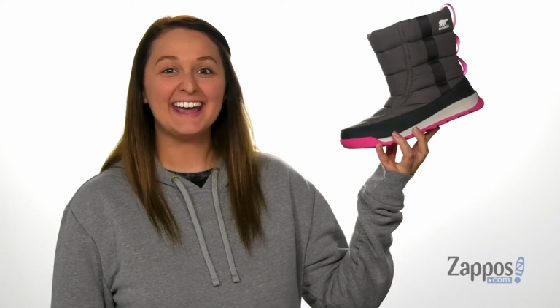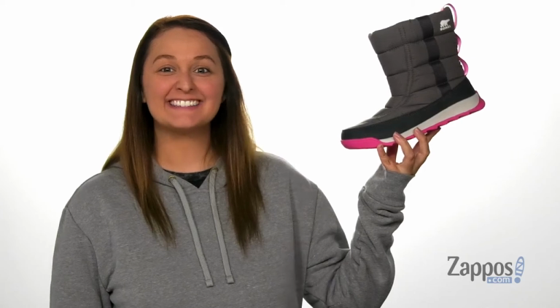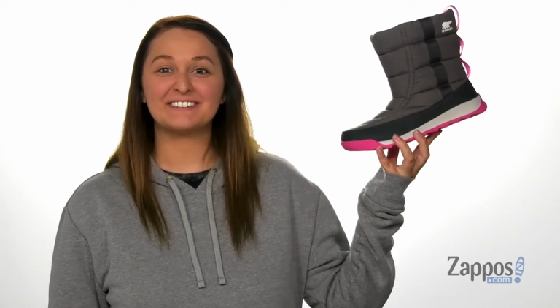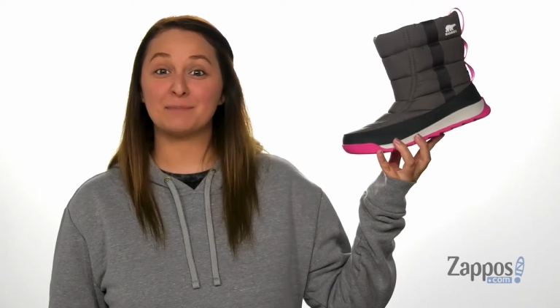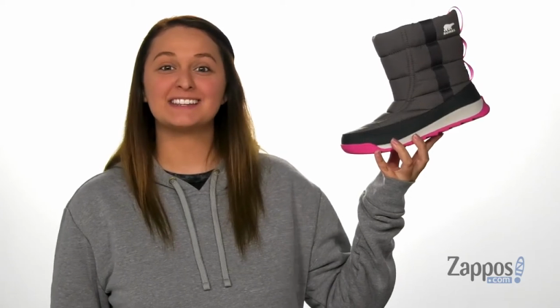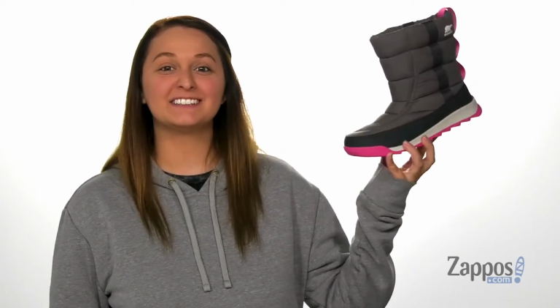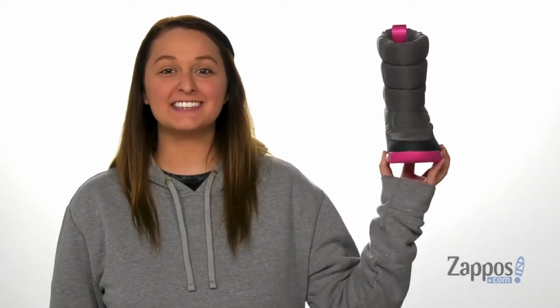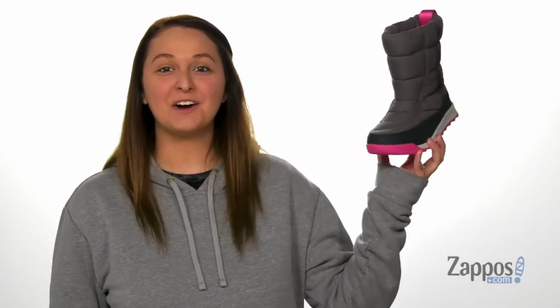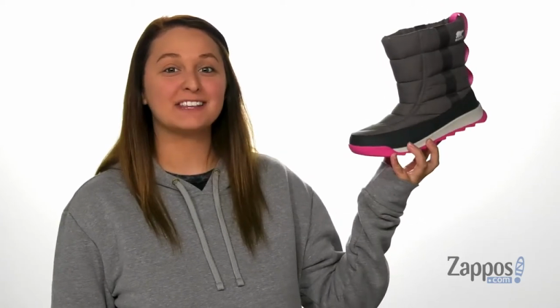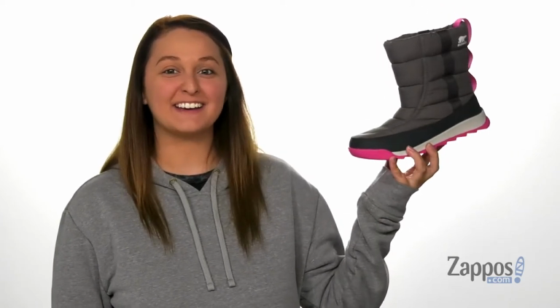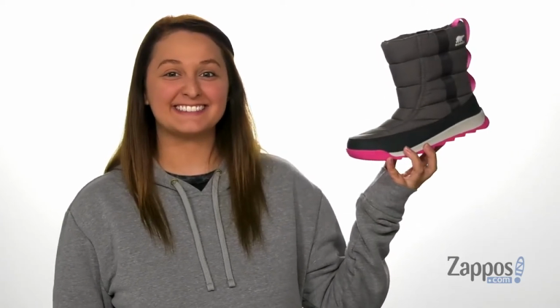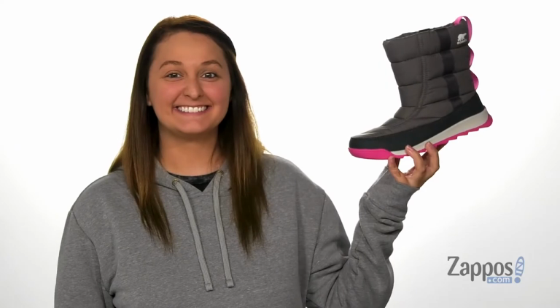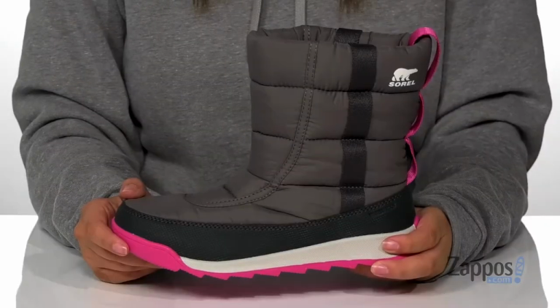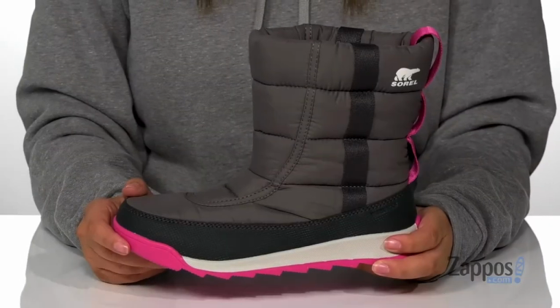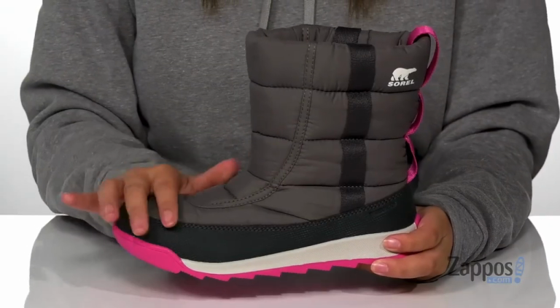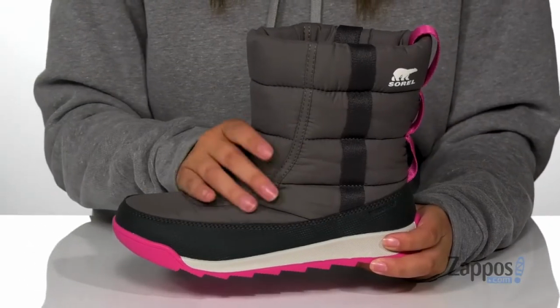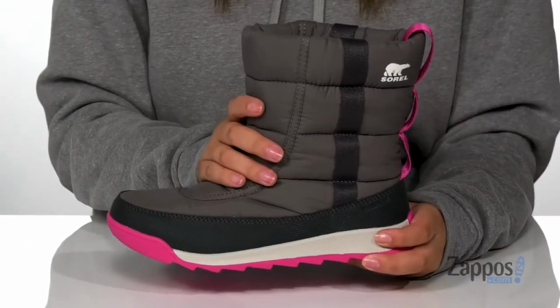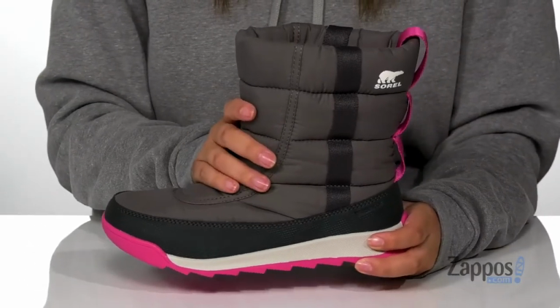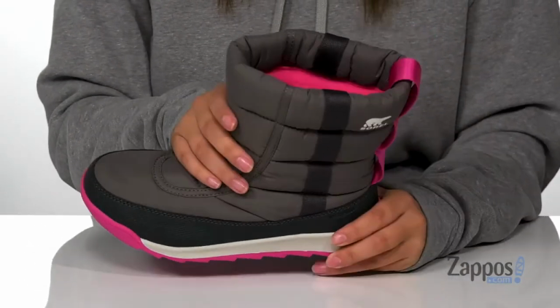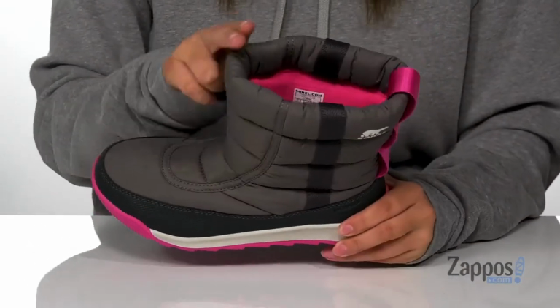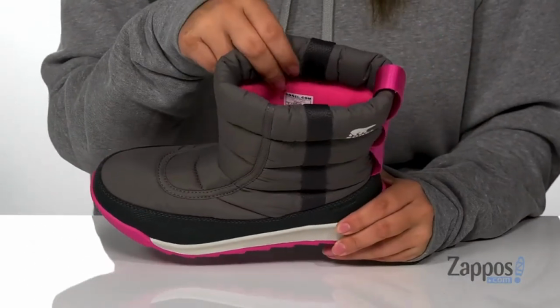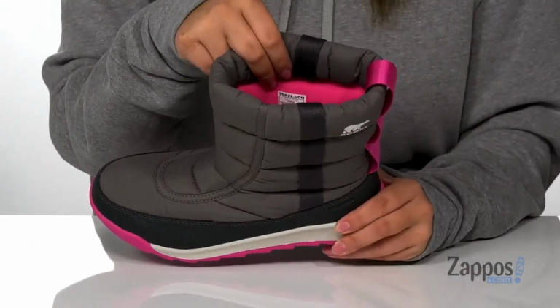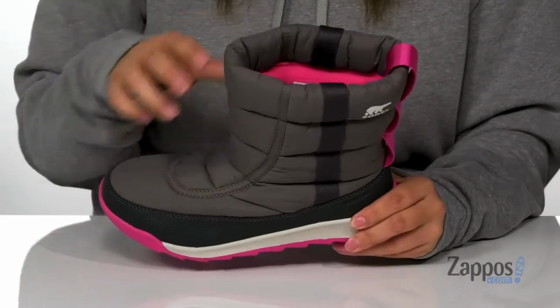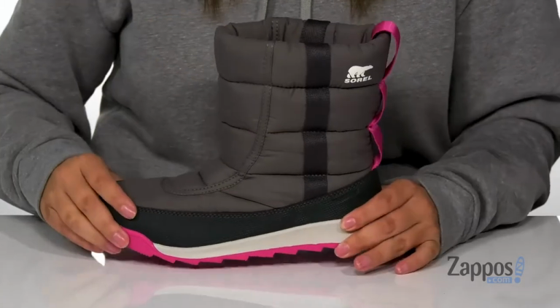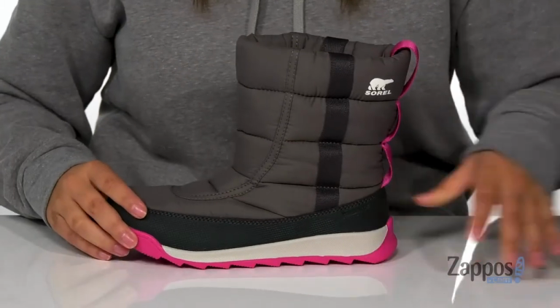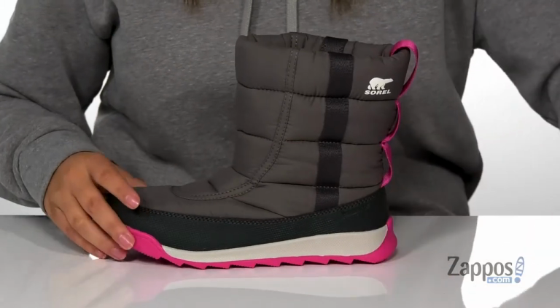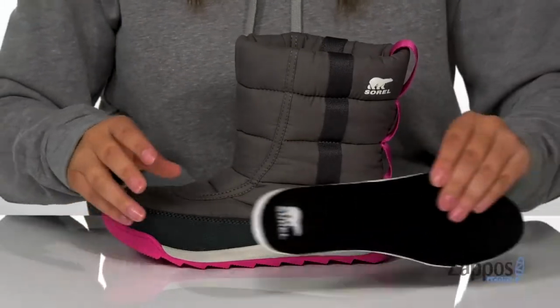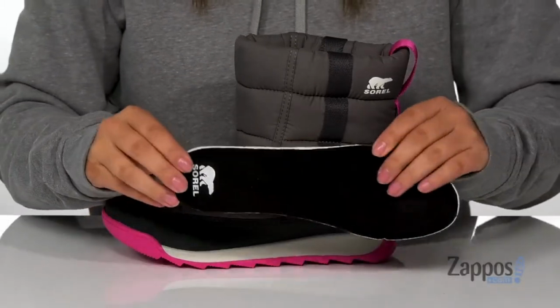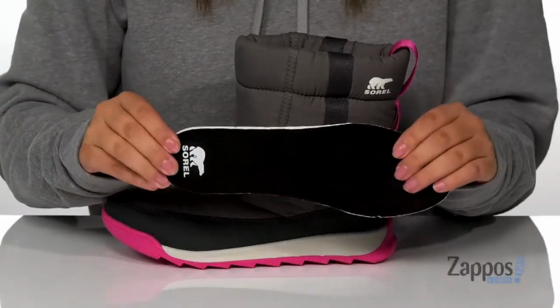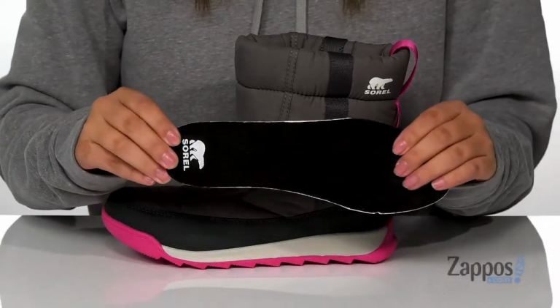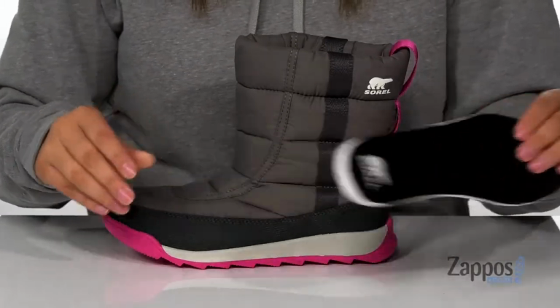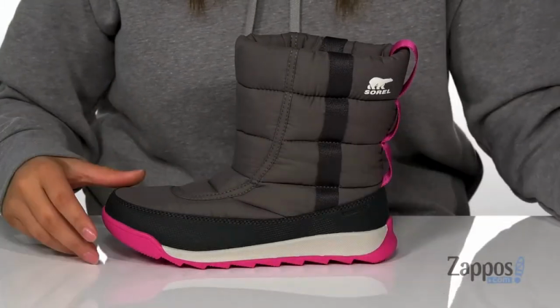Hey y'all, it's Katerina from Zappos and let's take a look at this style by Sorelle Kids. These waterproof boots have a textile and synthetic upper. The inner lining is textile and they also come with a removable footbed that is squishy for that all-day comfort.